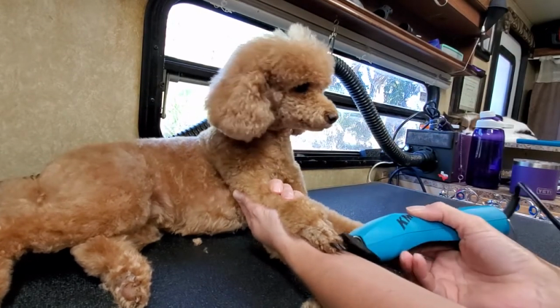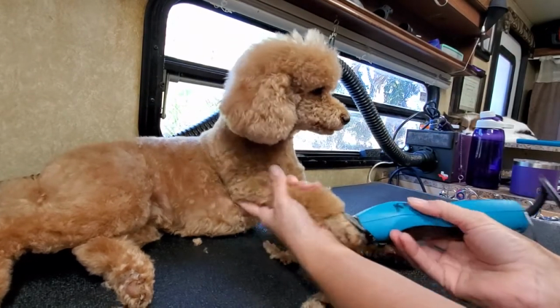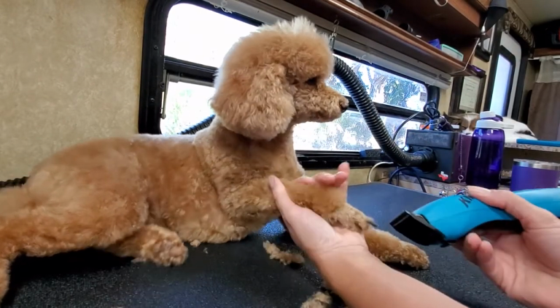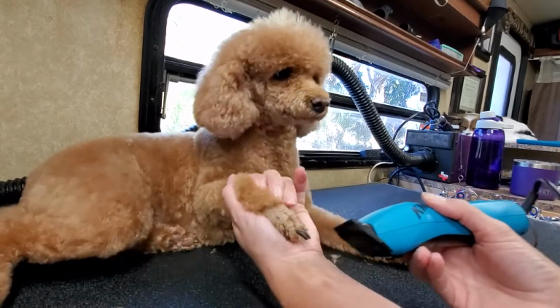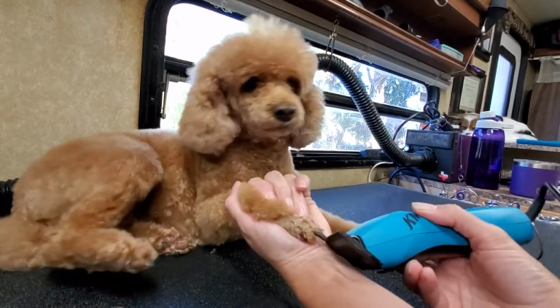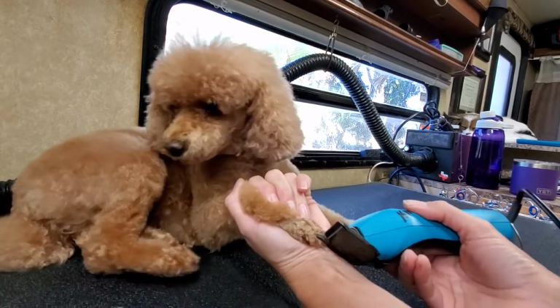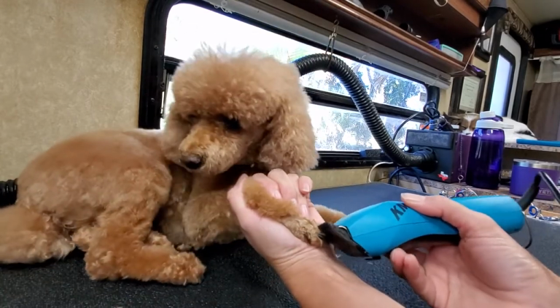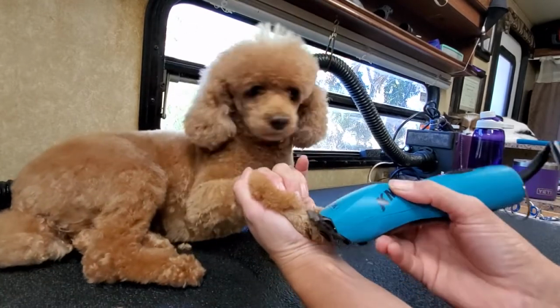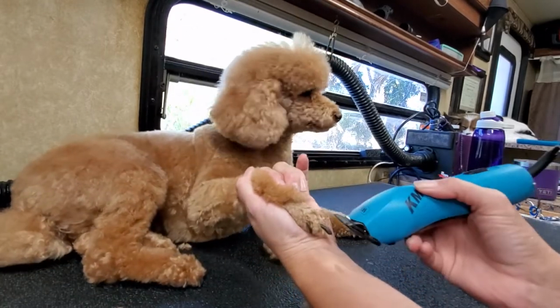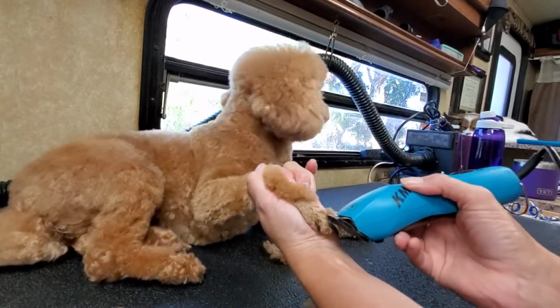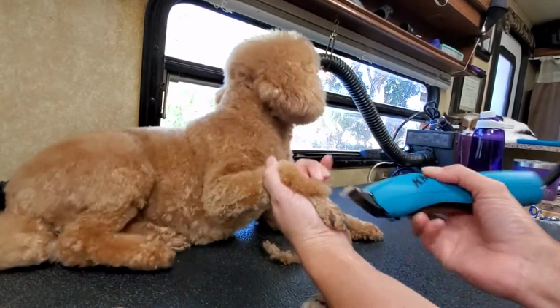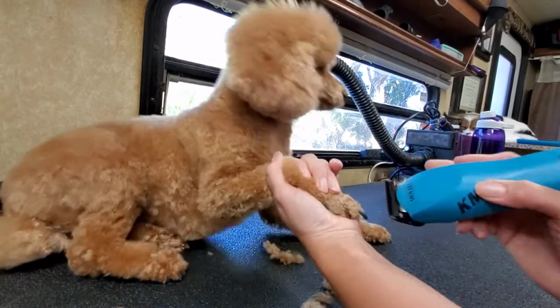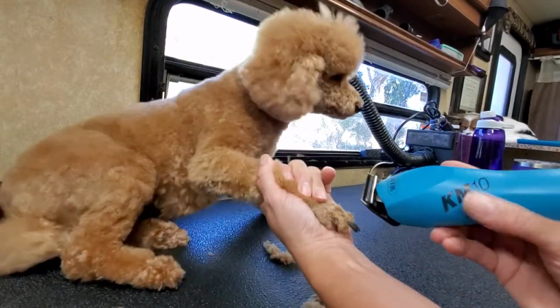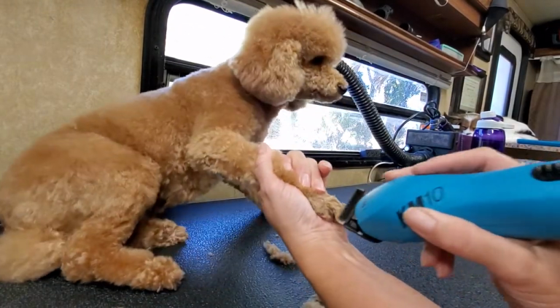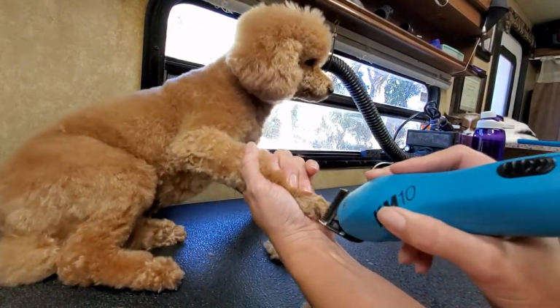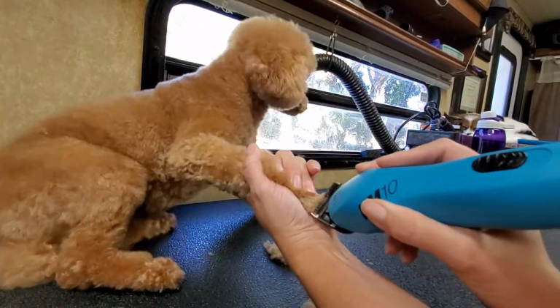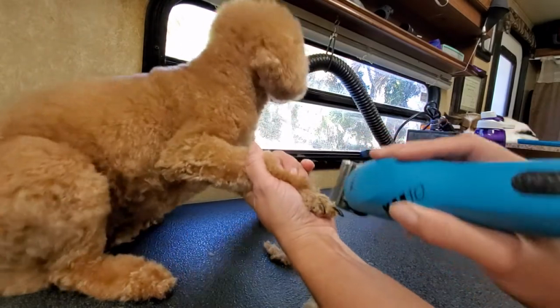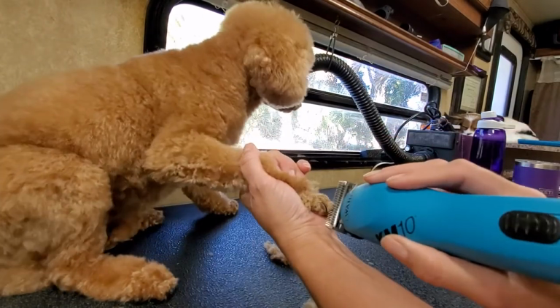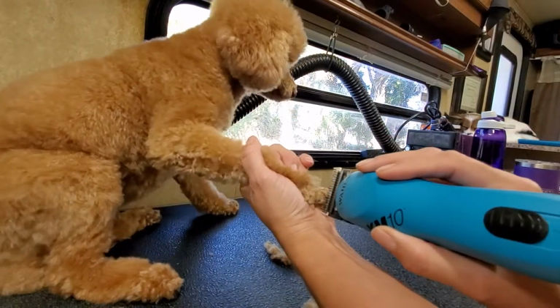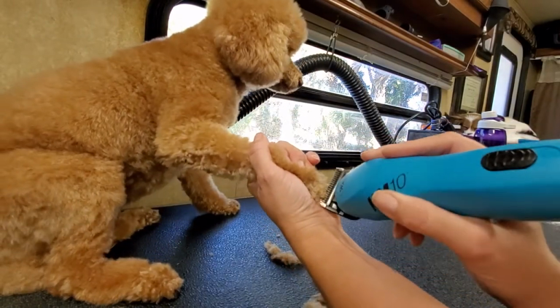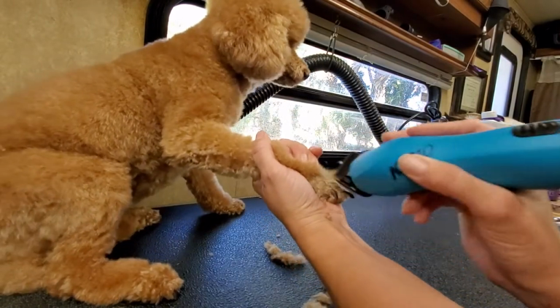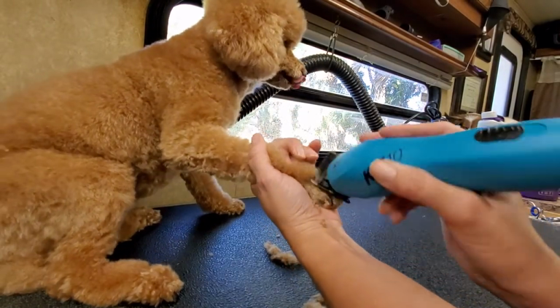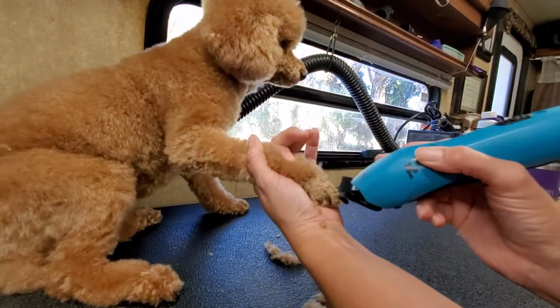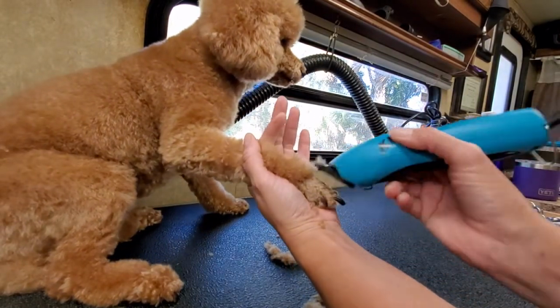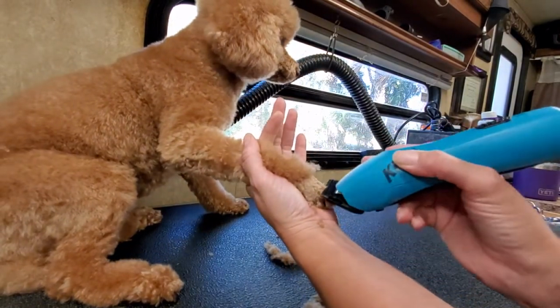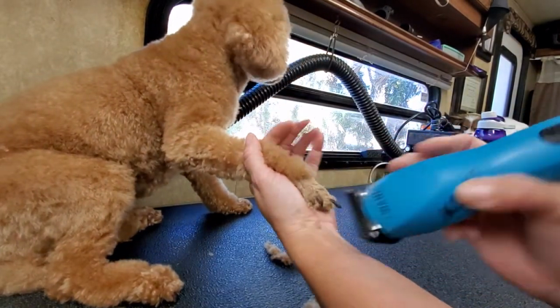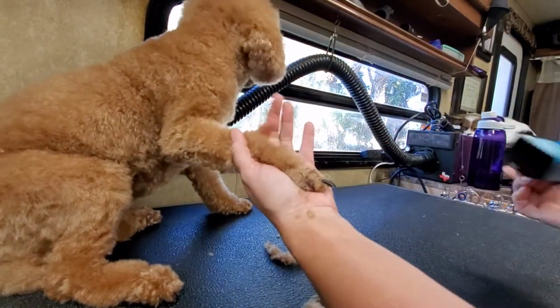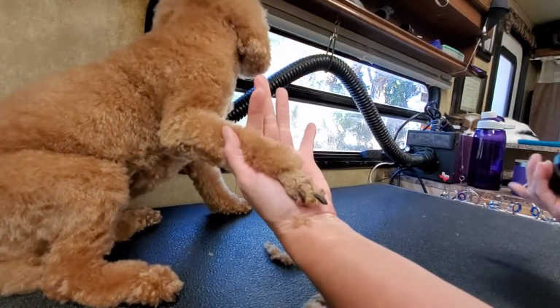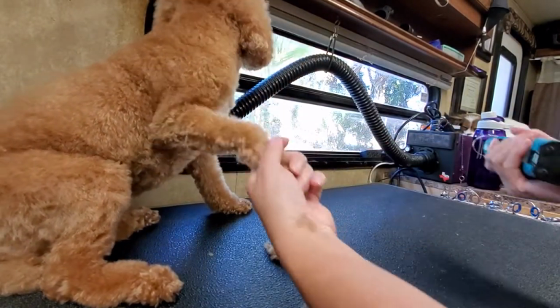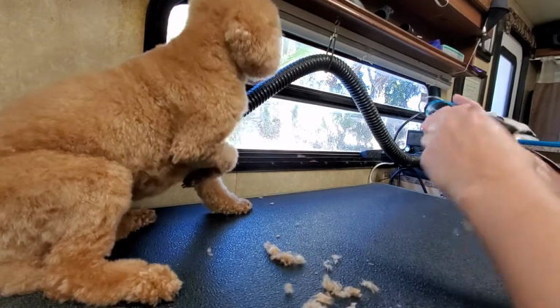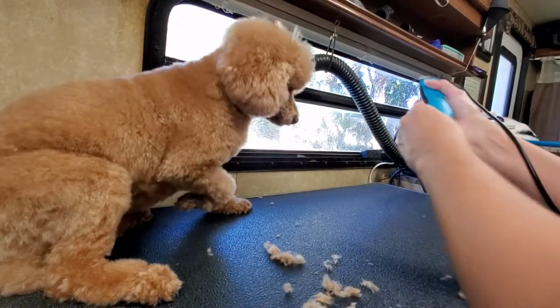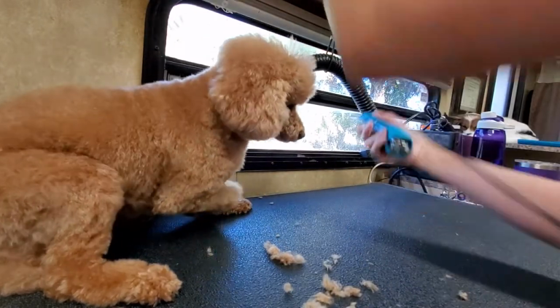I use a 30 blade for this, just to get rid of most of the hair. Lay down, good girl — I know, toes are ticklish things. So to get most of the top of the foot, I like to use a 30.